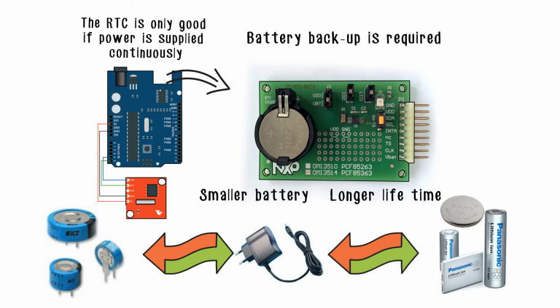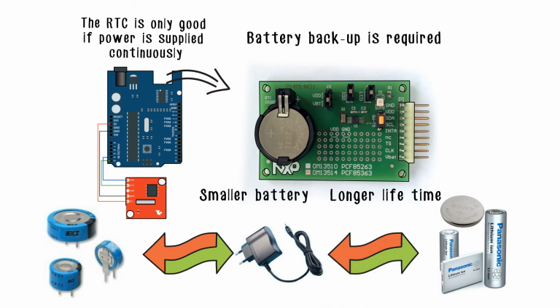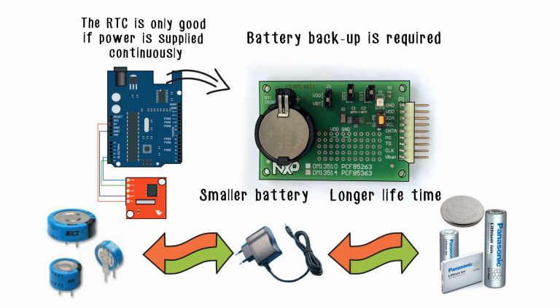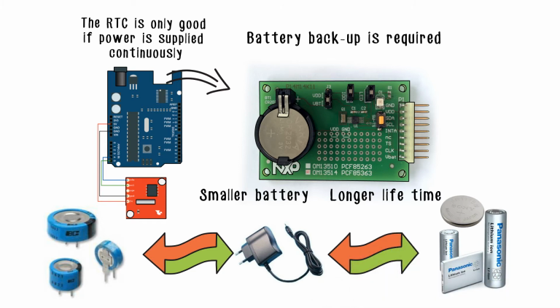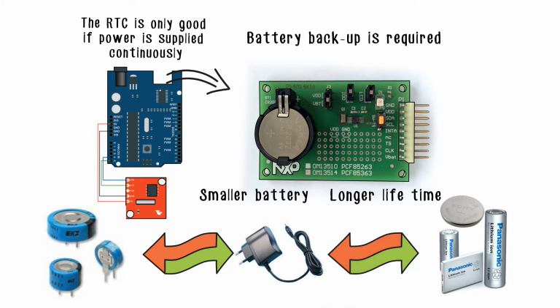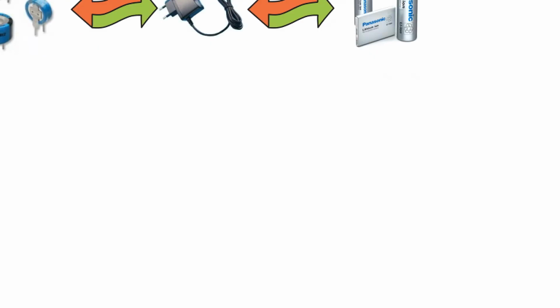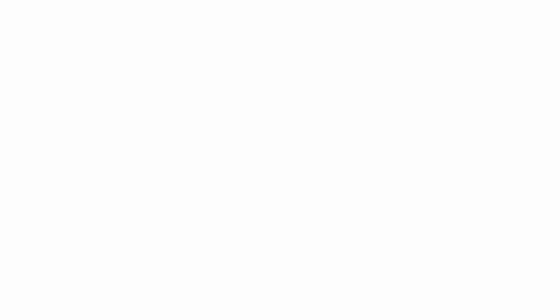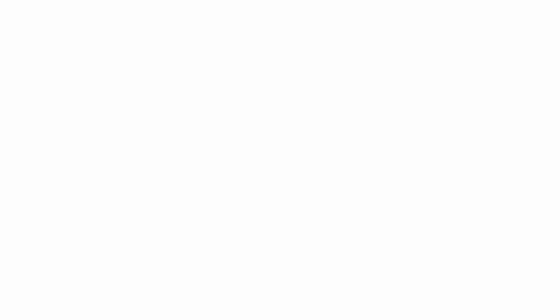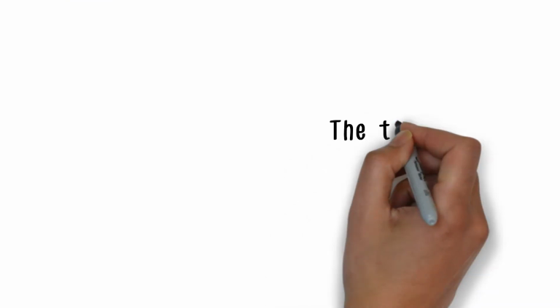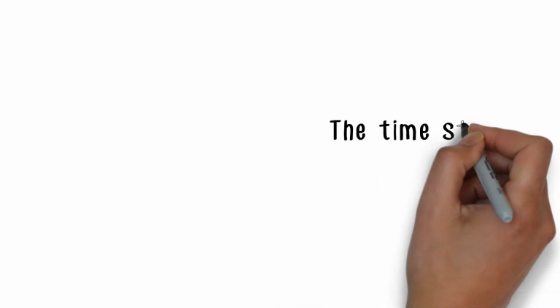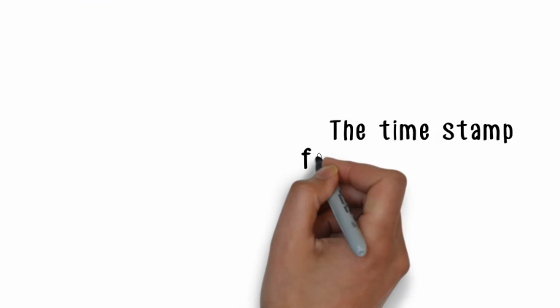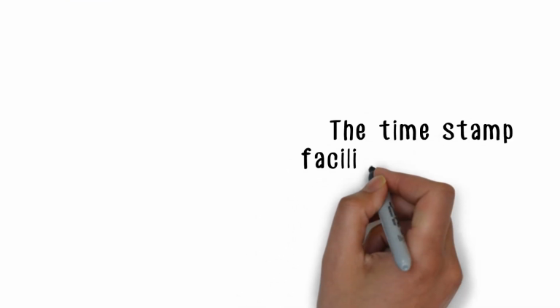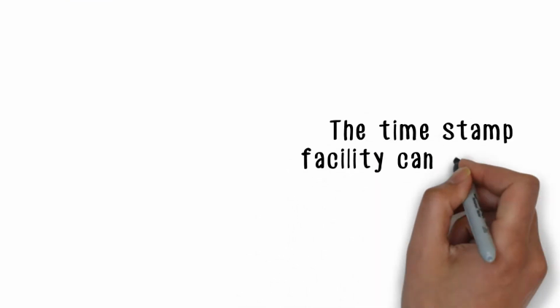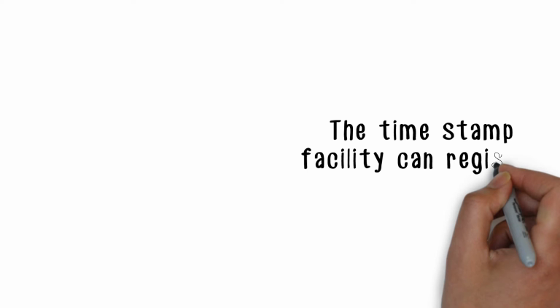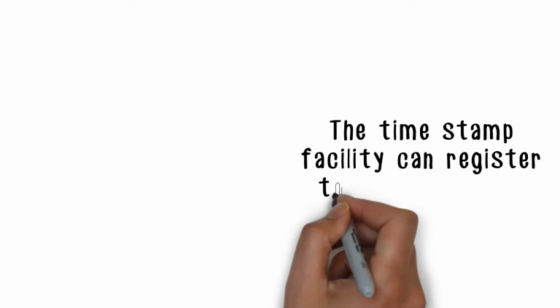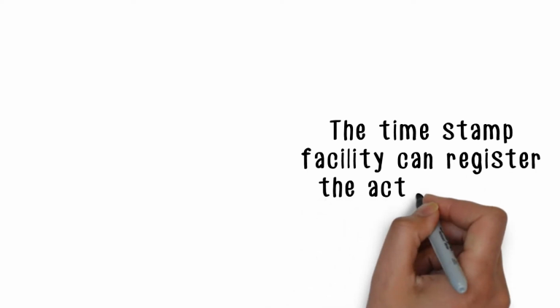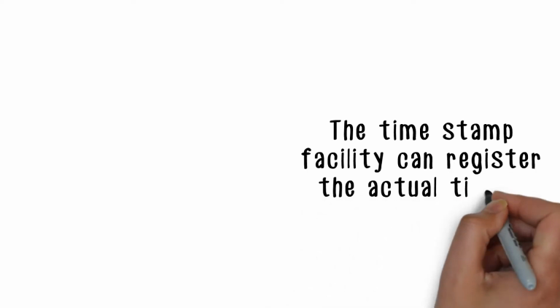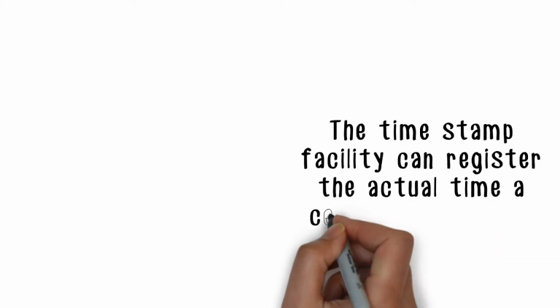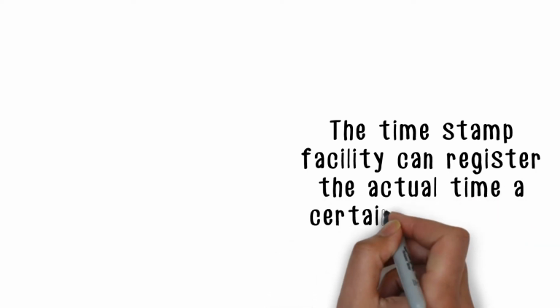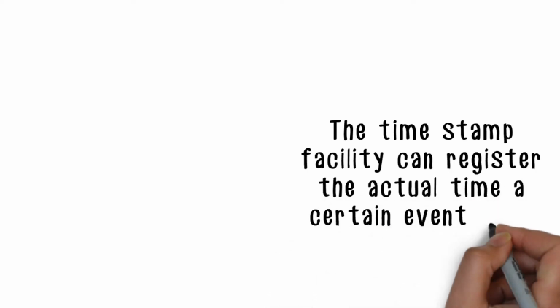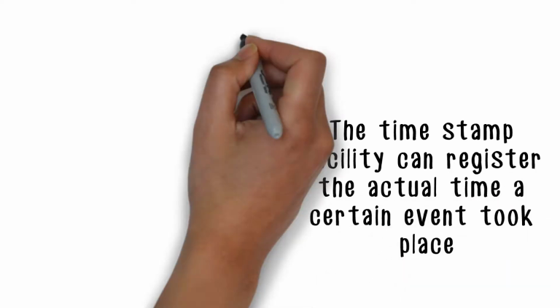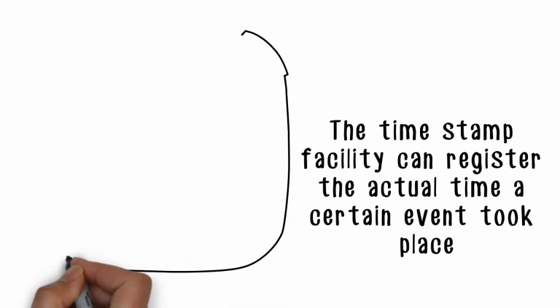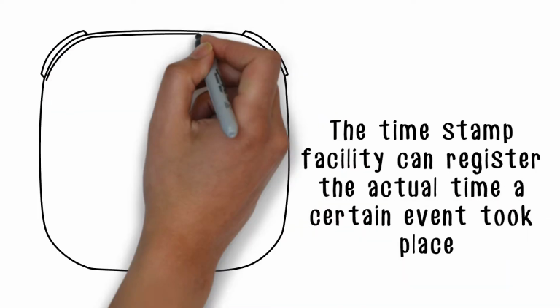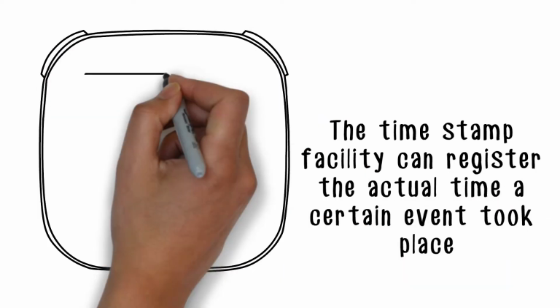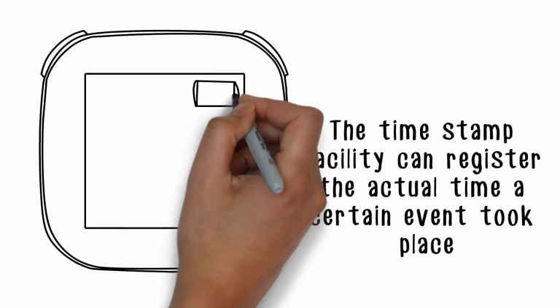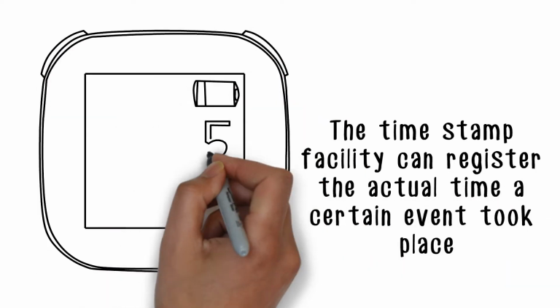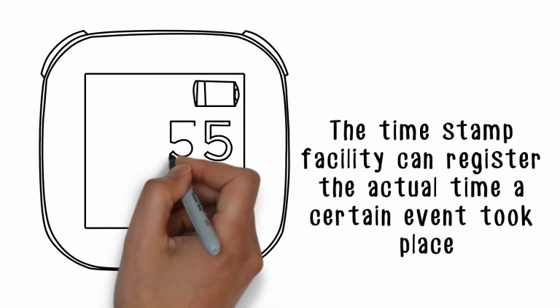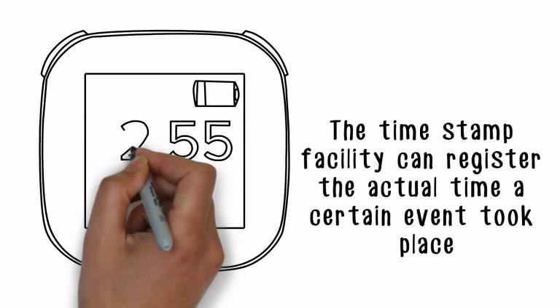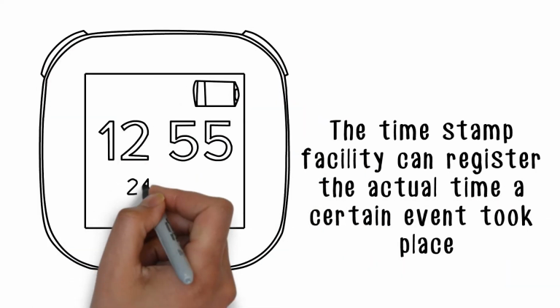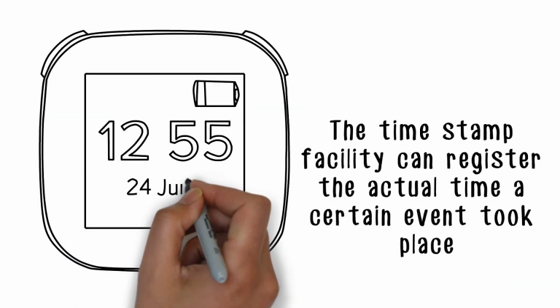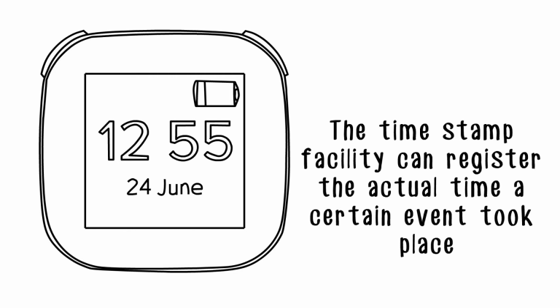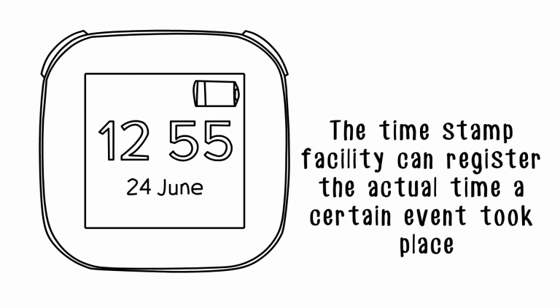An example of the timestamp registering the actual time of a certain event is when a scheduled event takes place. There isn't any need to wake up the microcontroller just to record it.